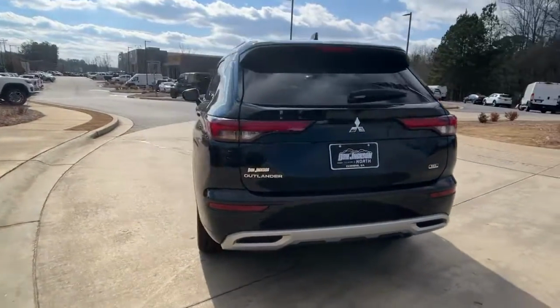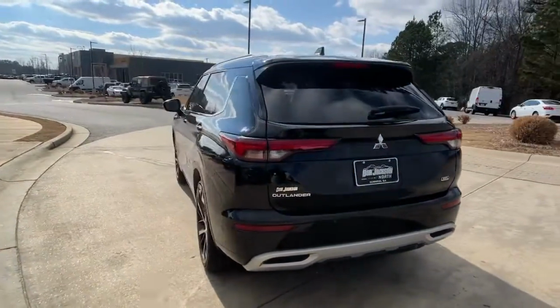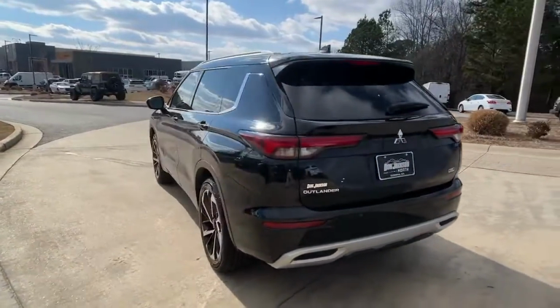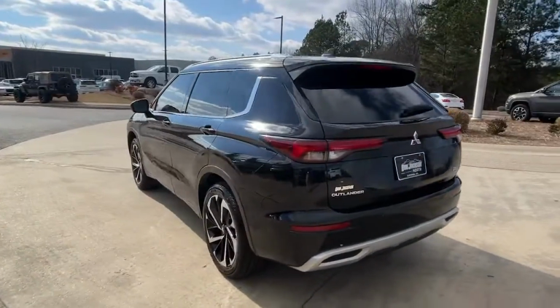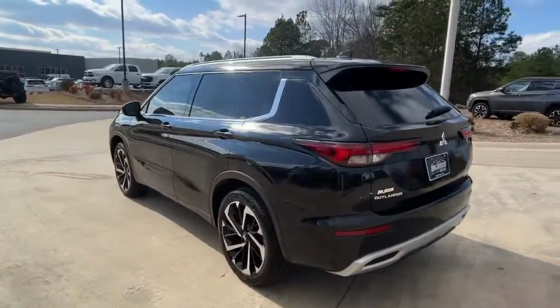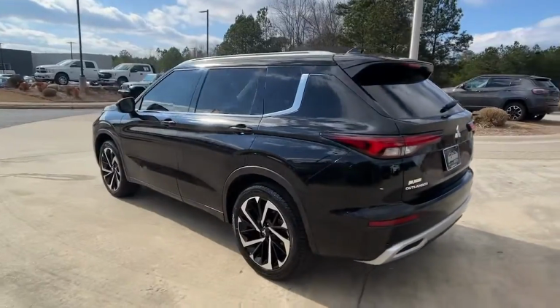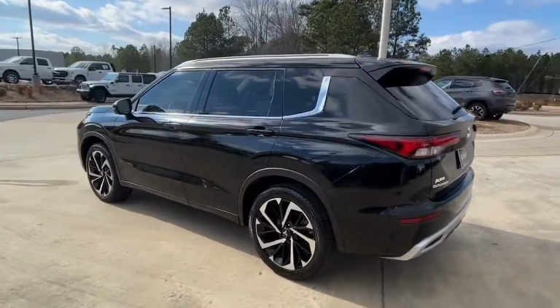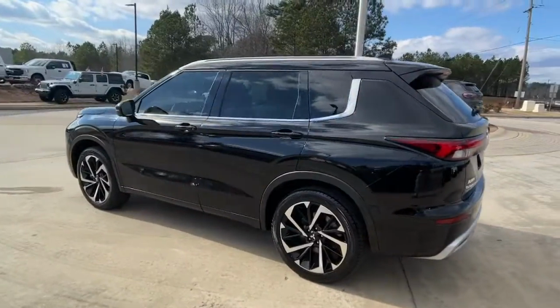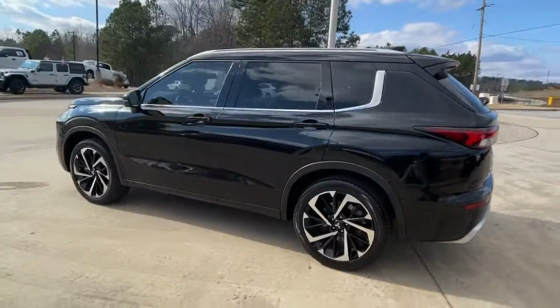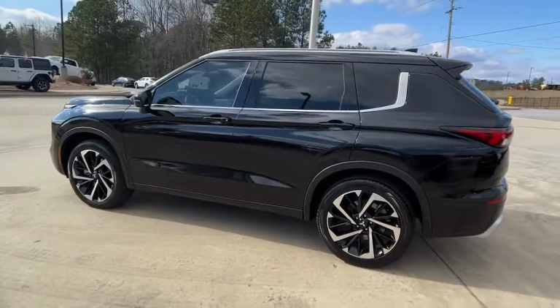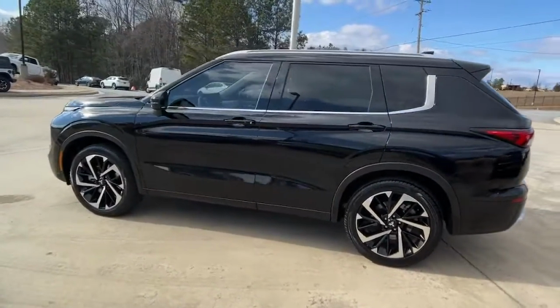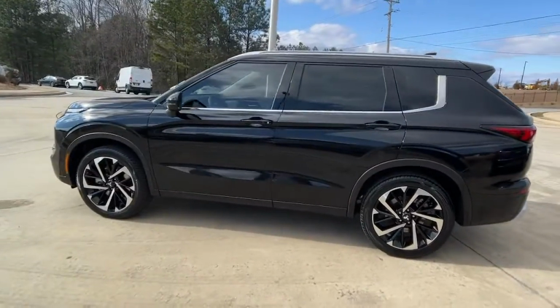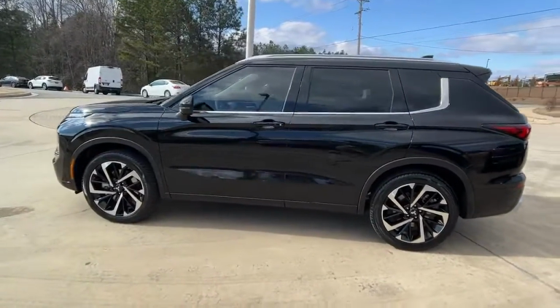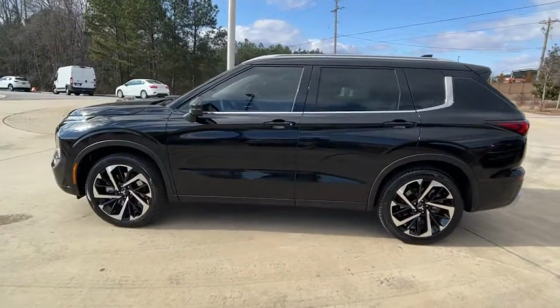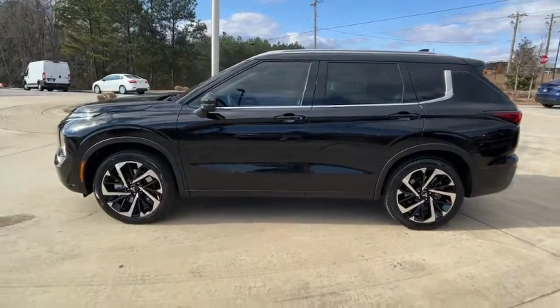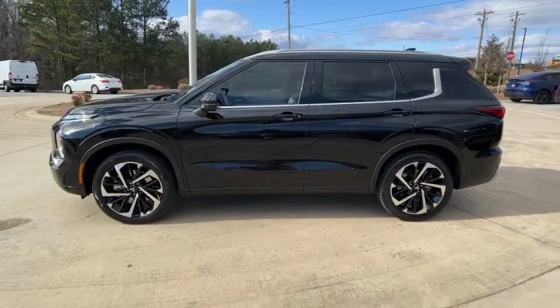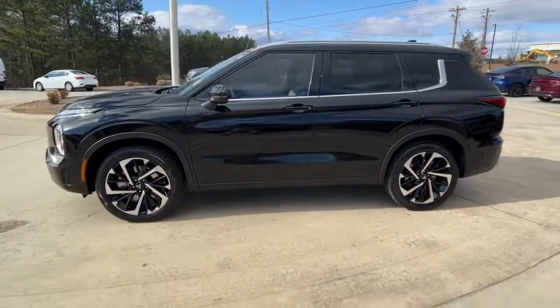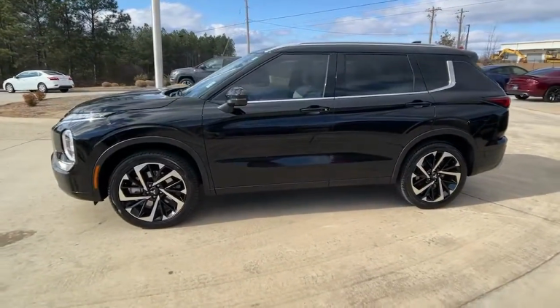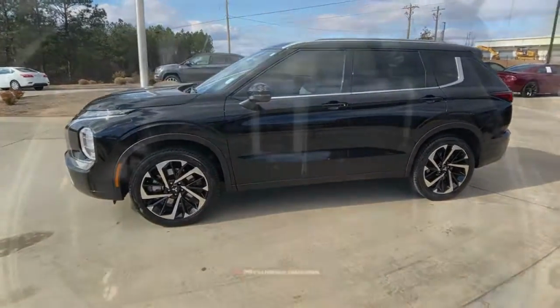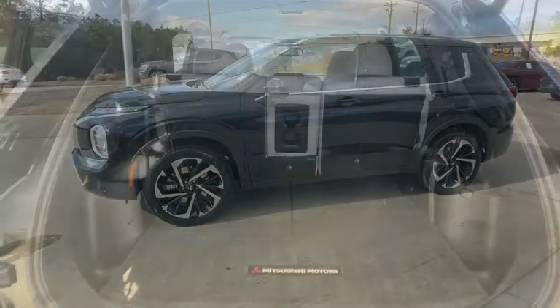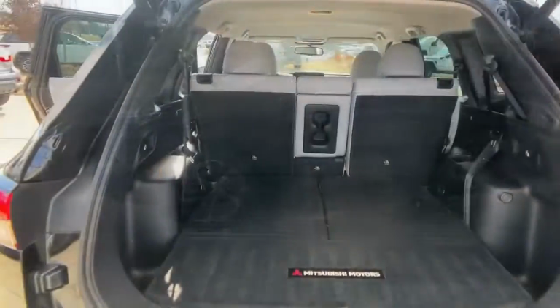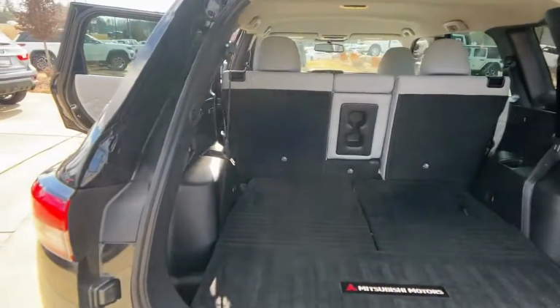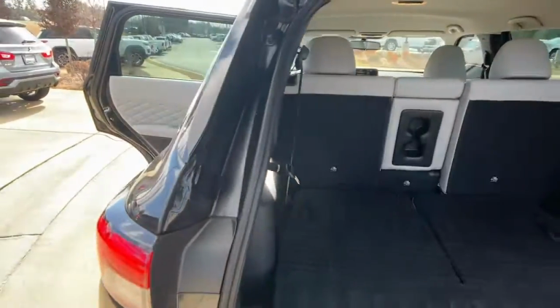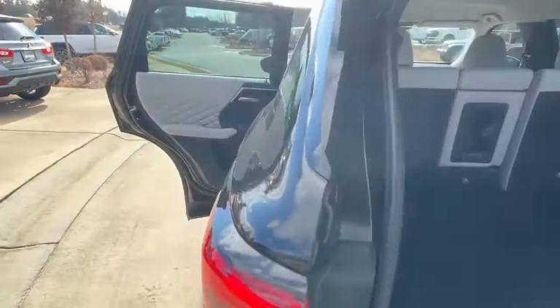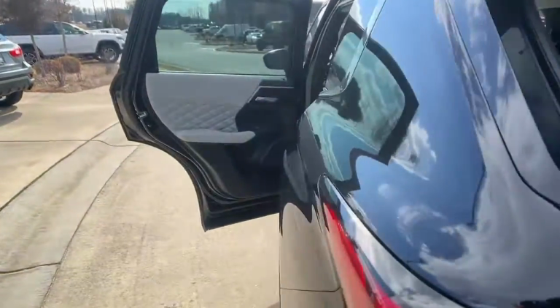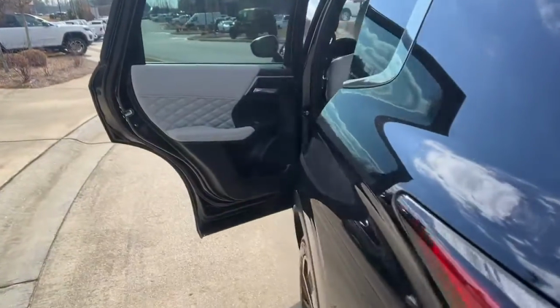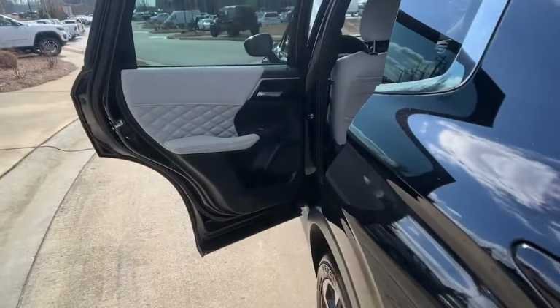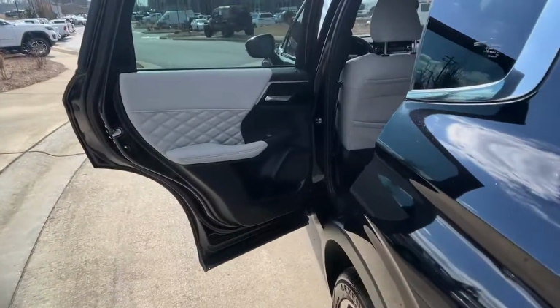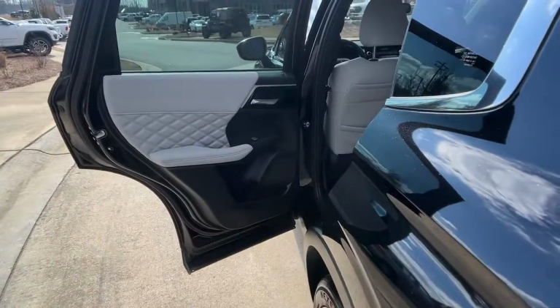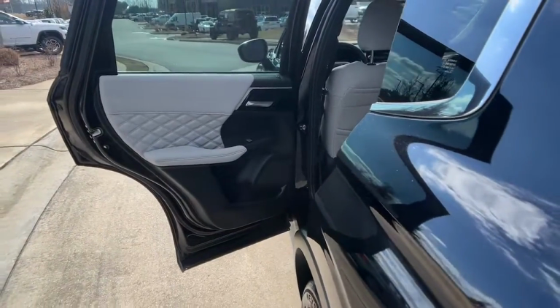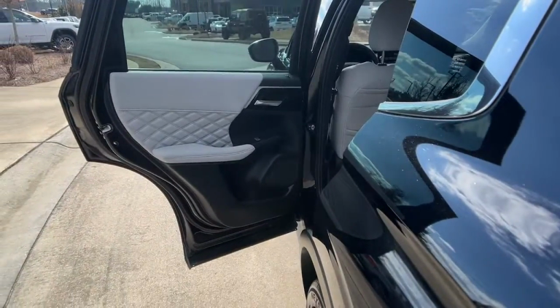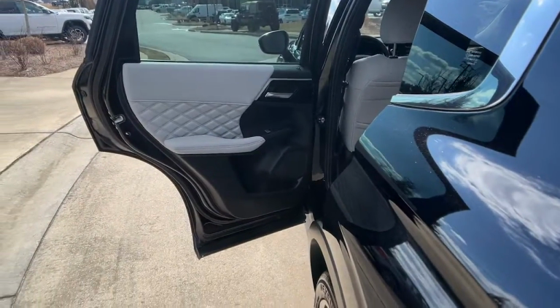Styled with fresh, modern flair and available with features such as all-wheel drive and three-row seating, this sleek, contemporary crossover brings convenience and versatility to every journey.